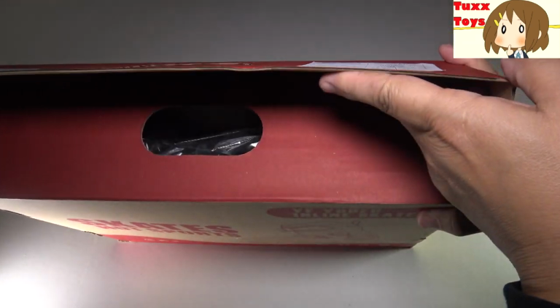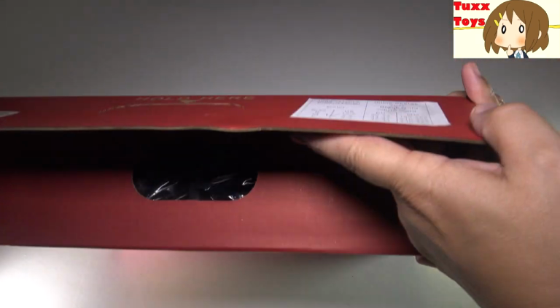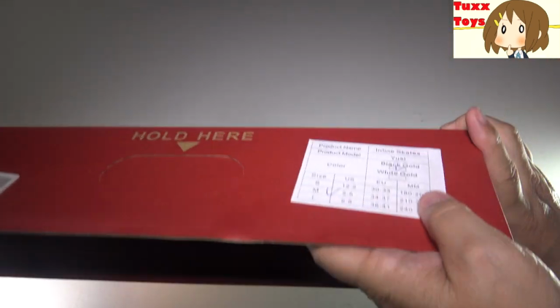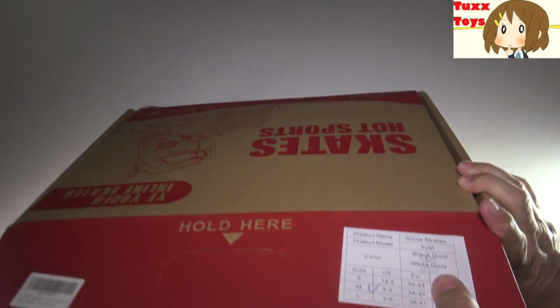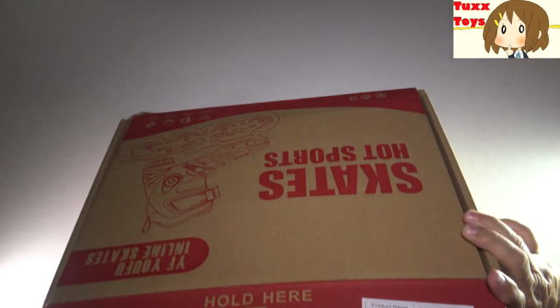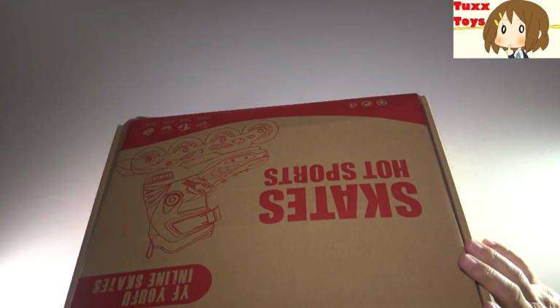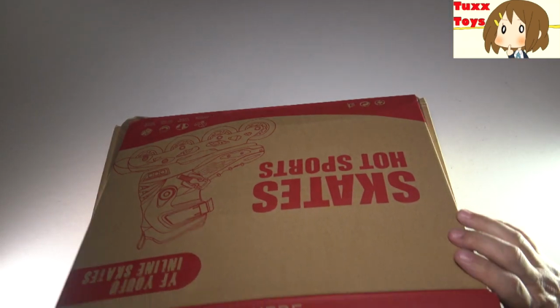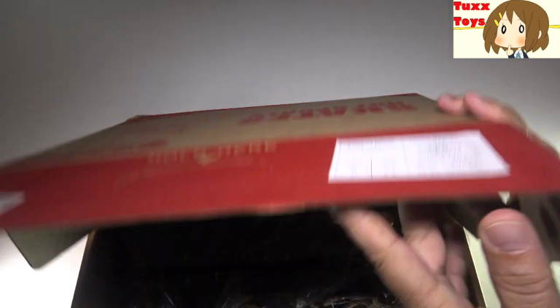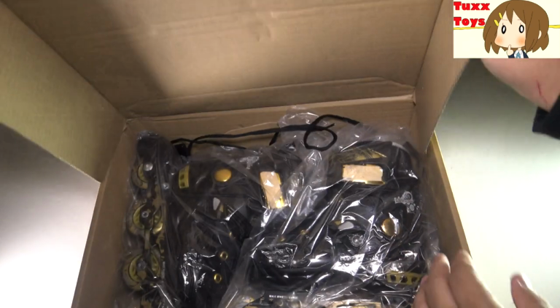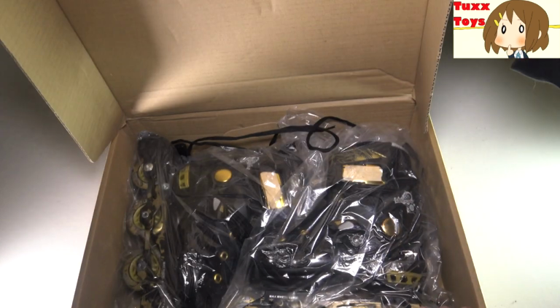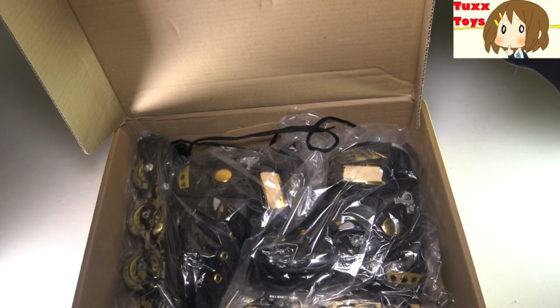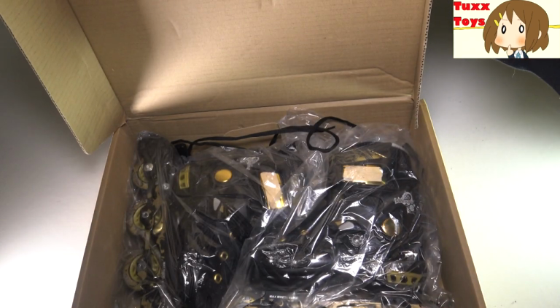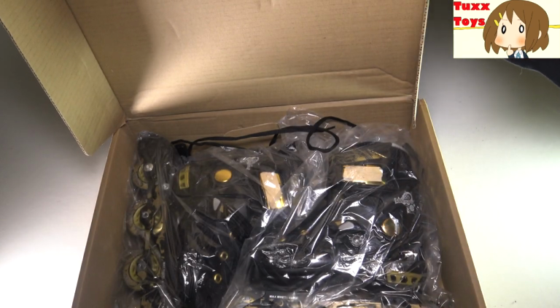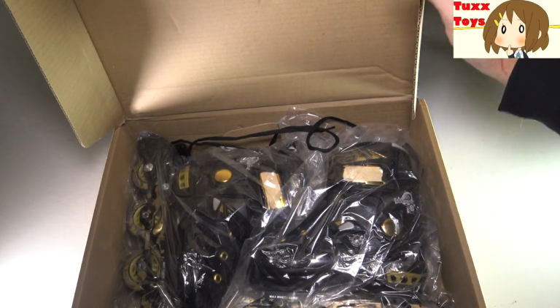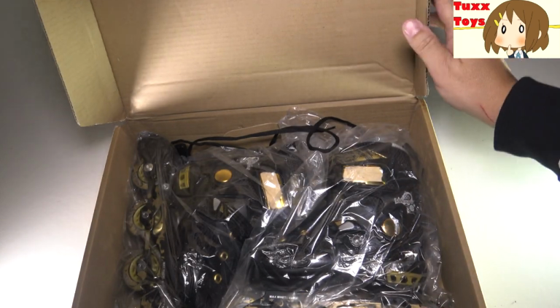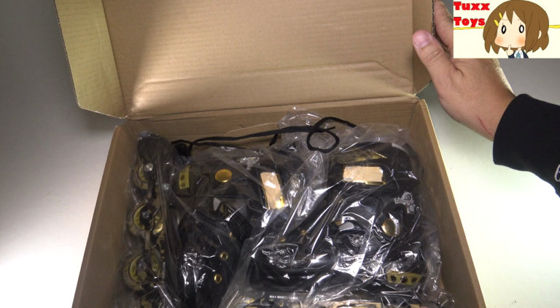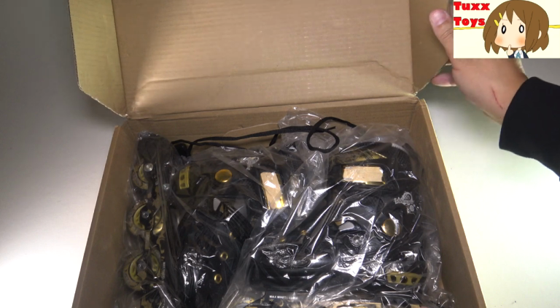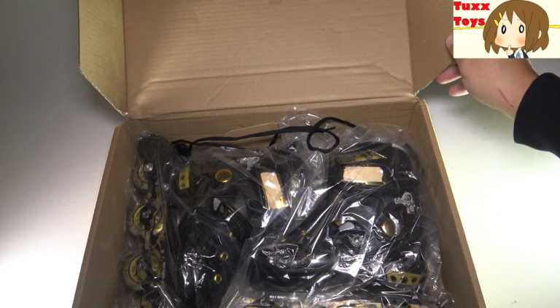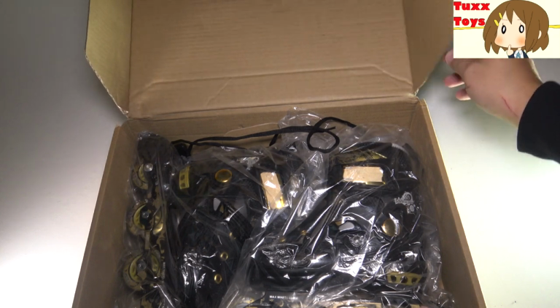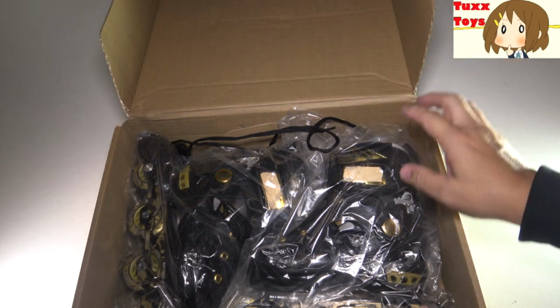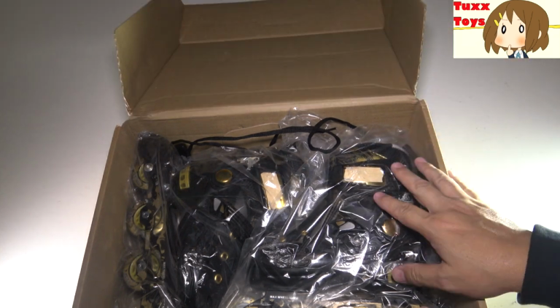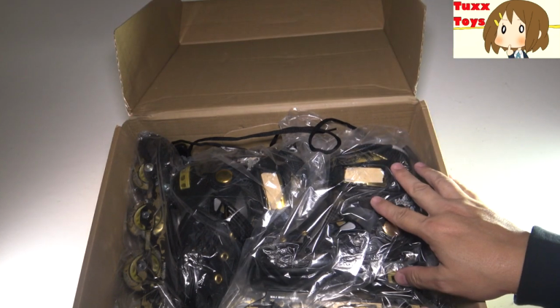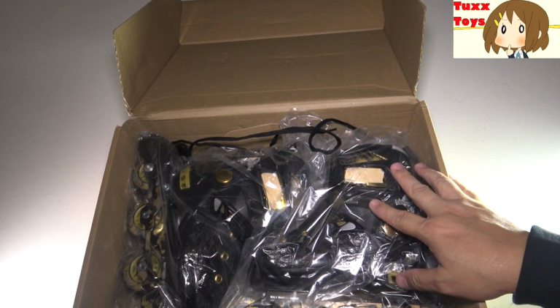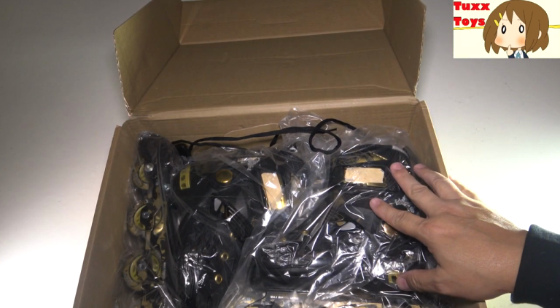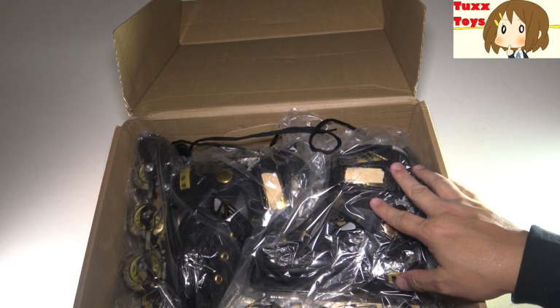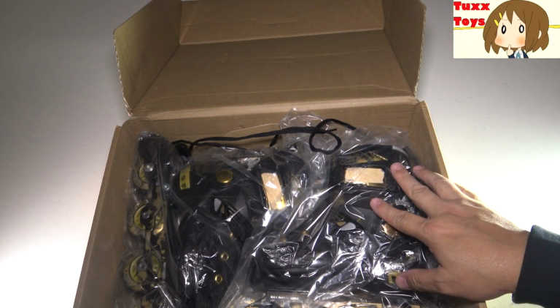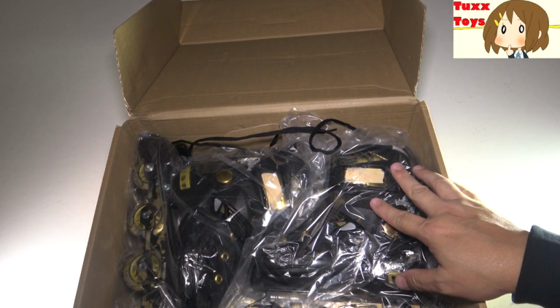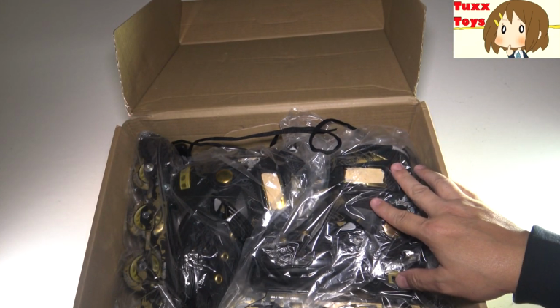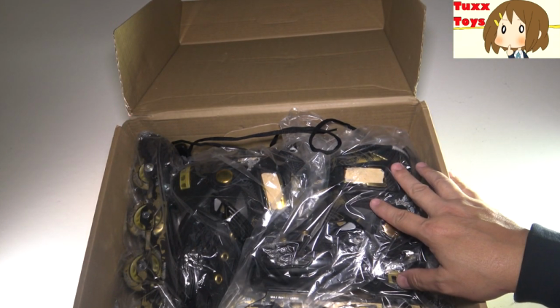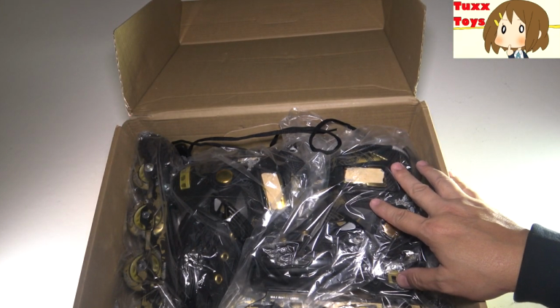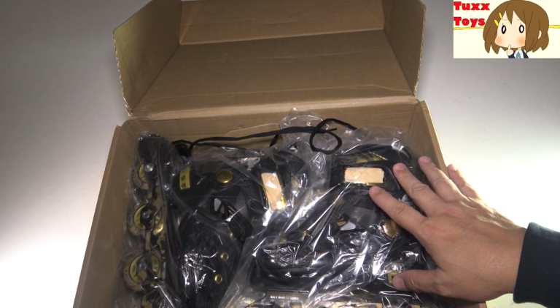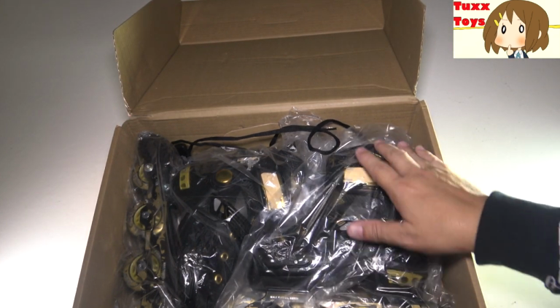We'll open this up like that — and there we go. Oh wow, those are sweet! I did not expect black and gold. So very, very cool.